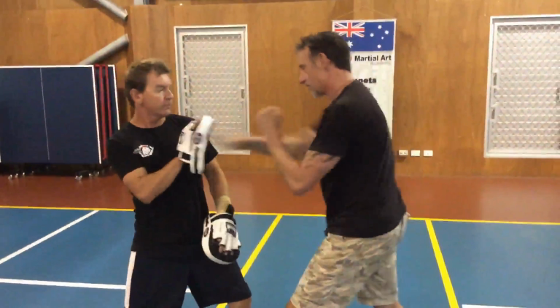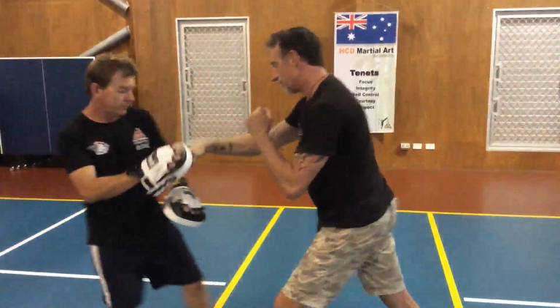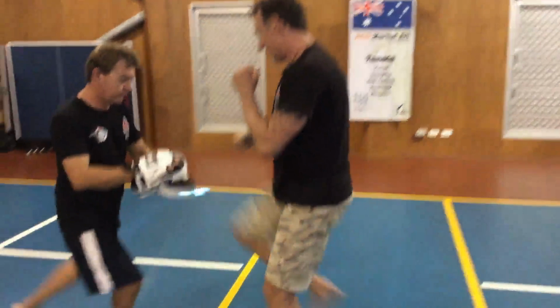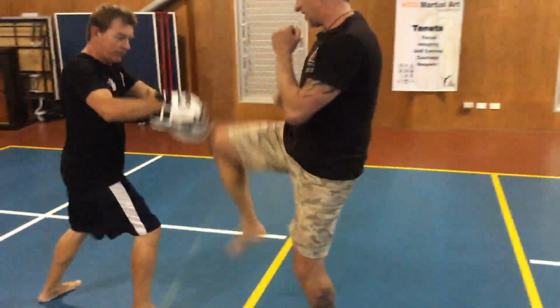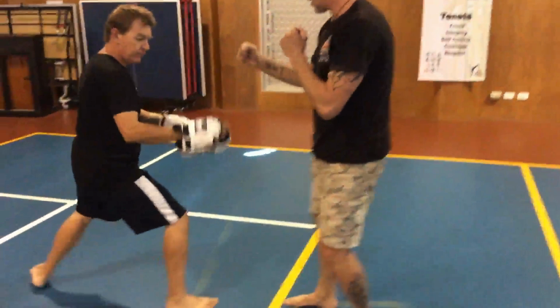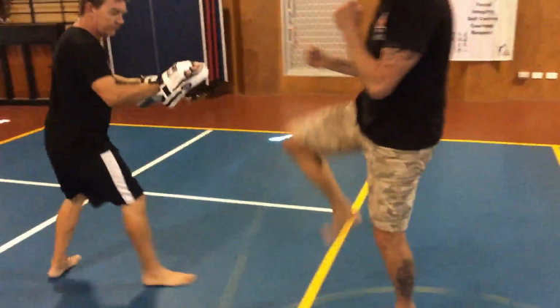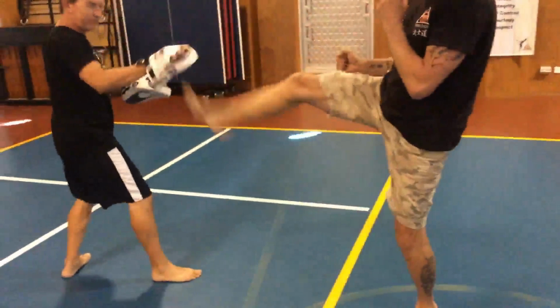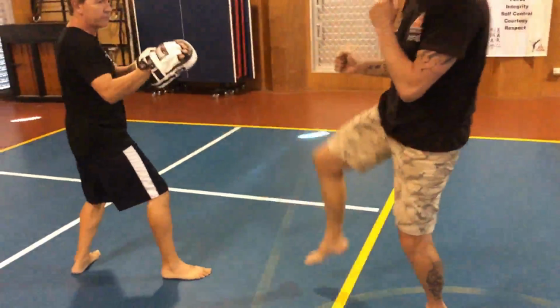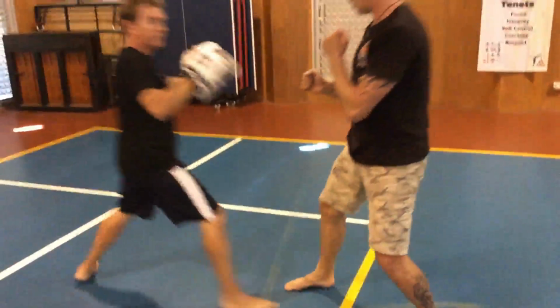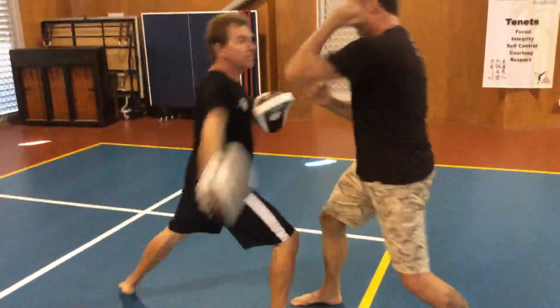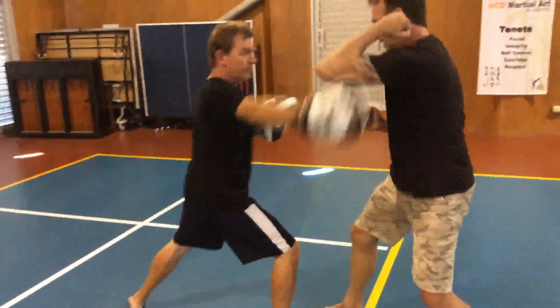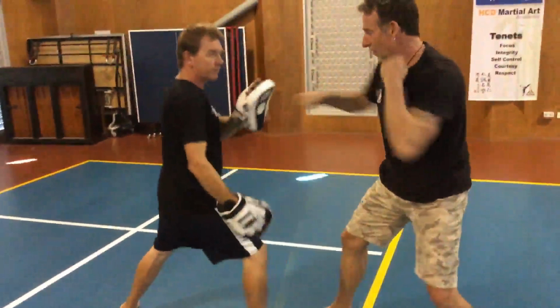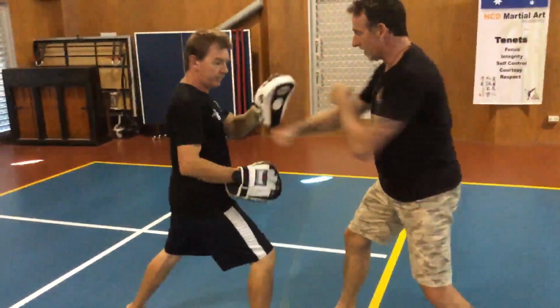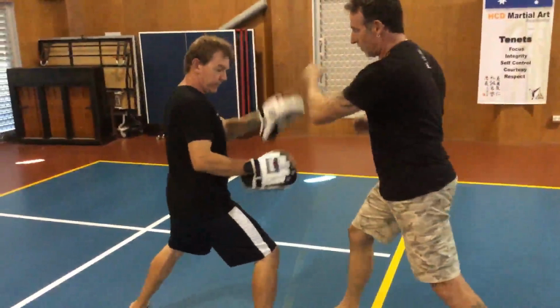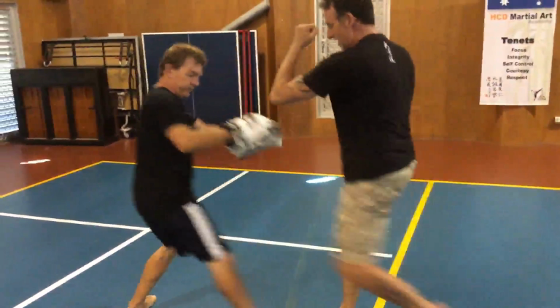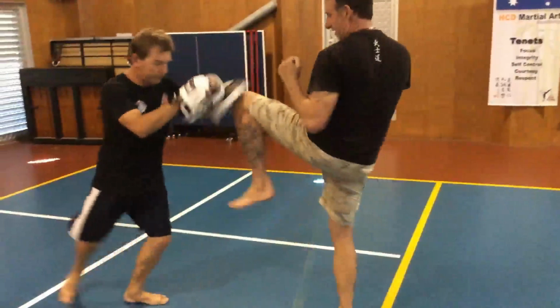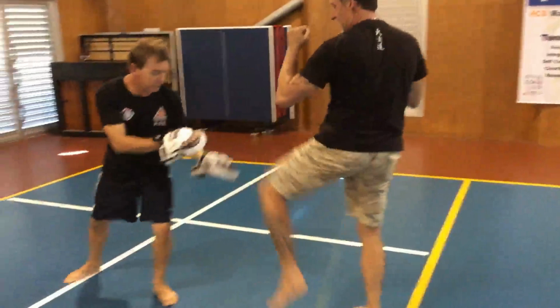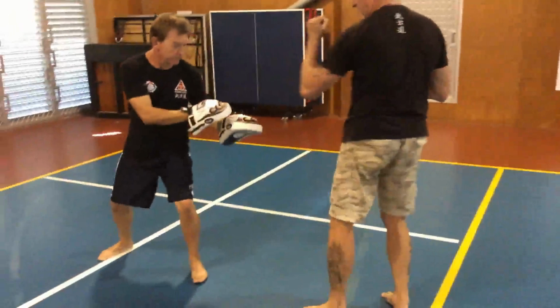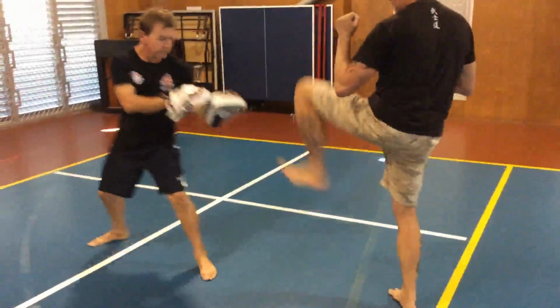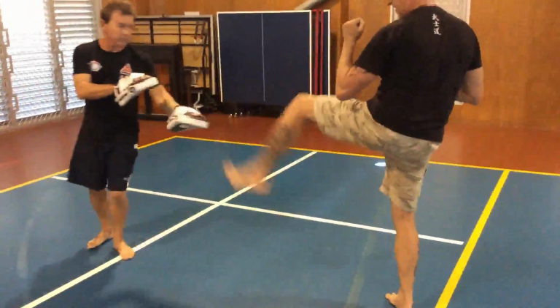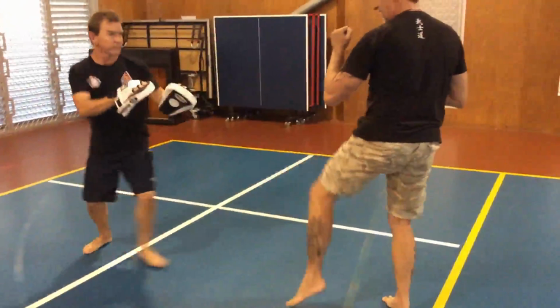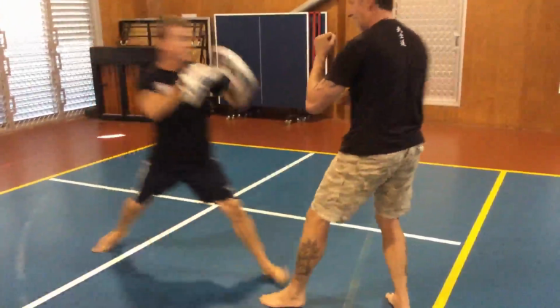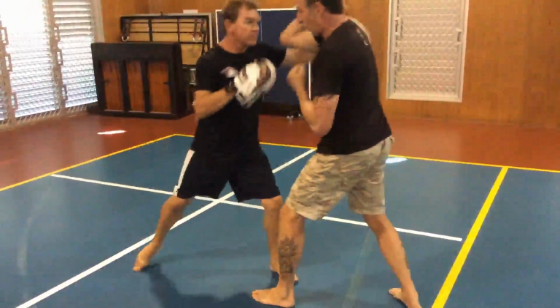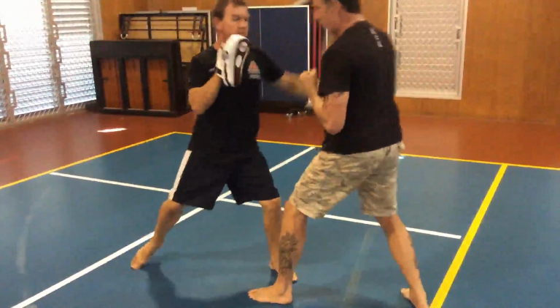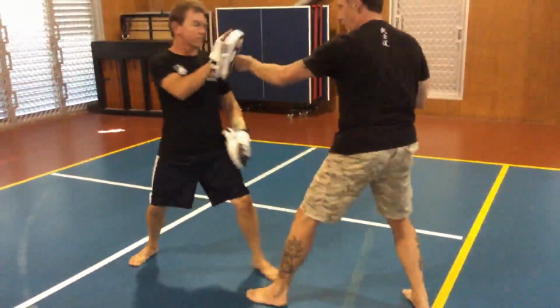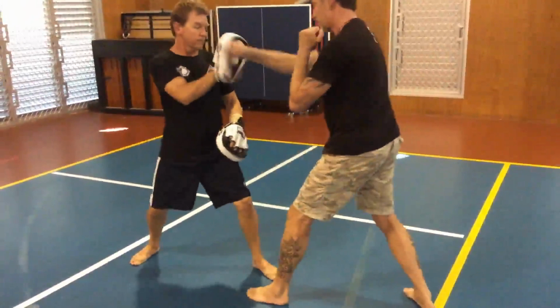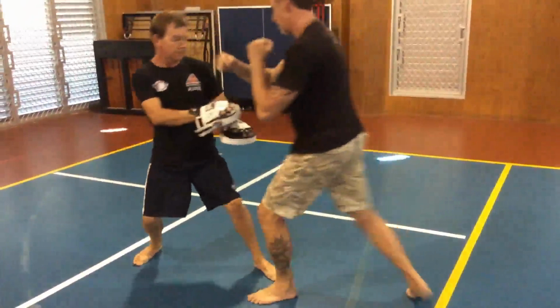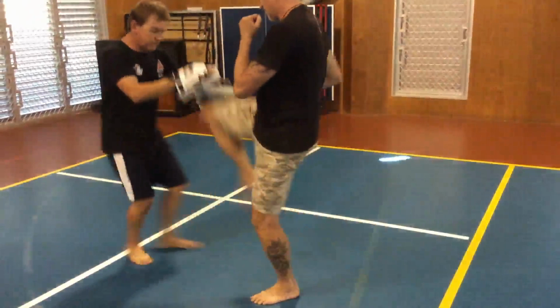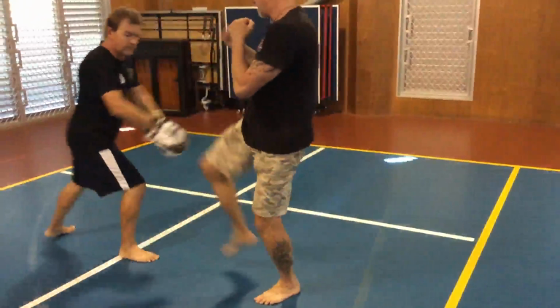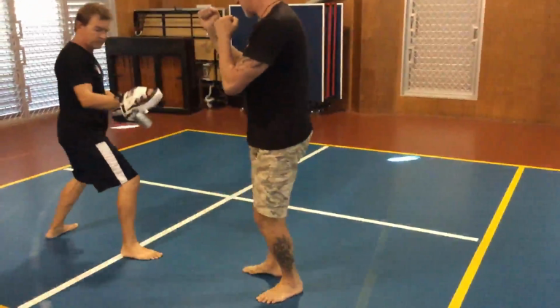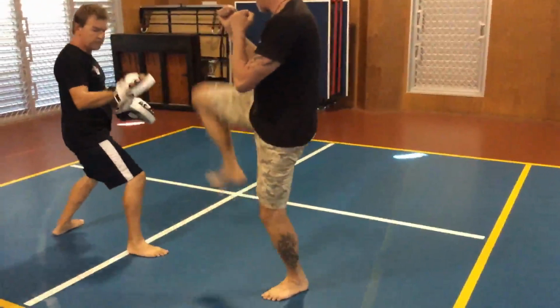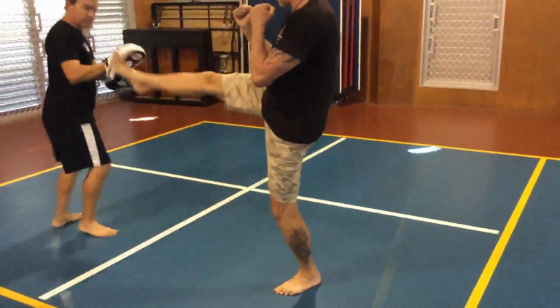One and two, knee, down, kick, drop, attack. One, two, knee, down, kick, attack, up. One, two, knee, down, kick.